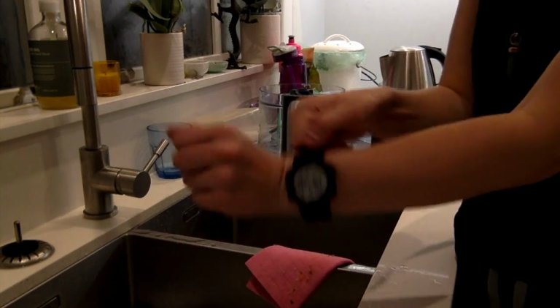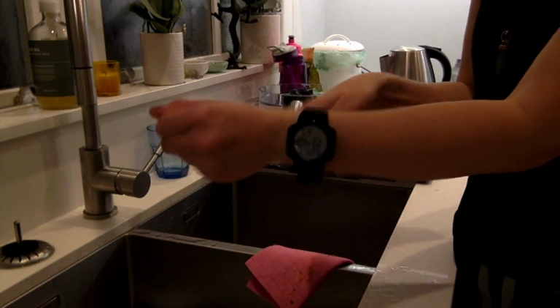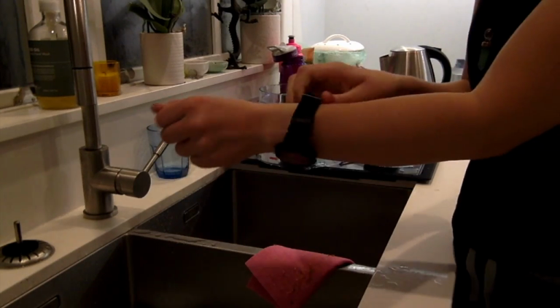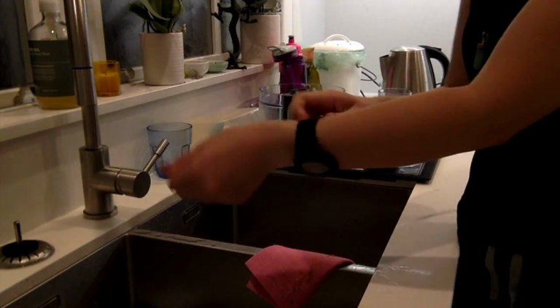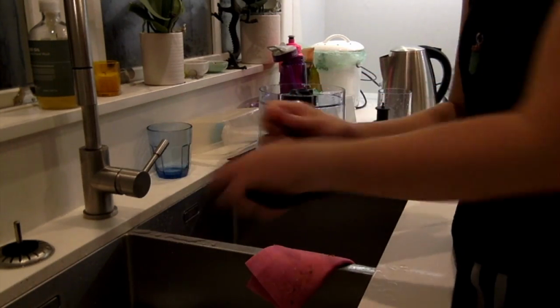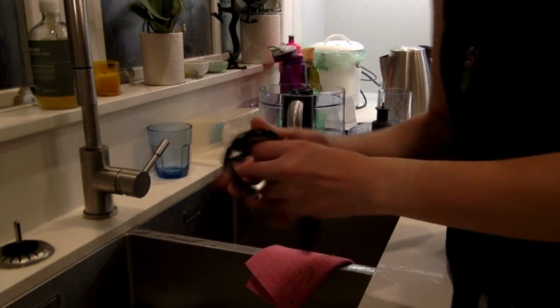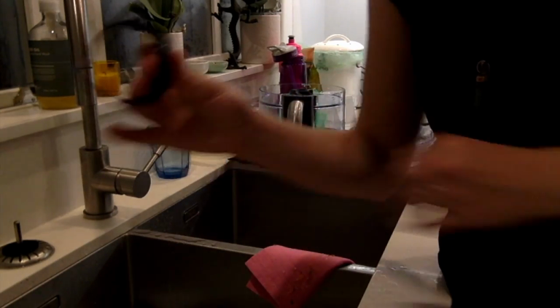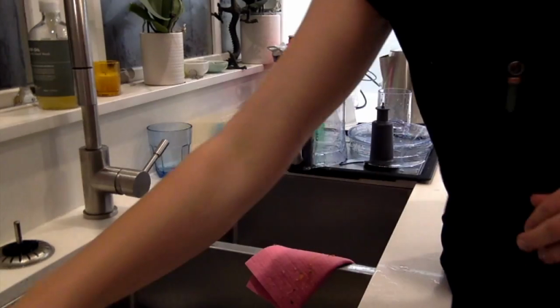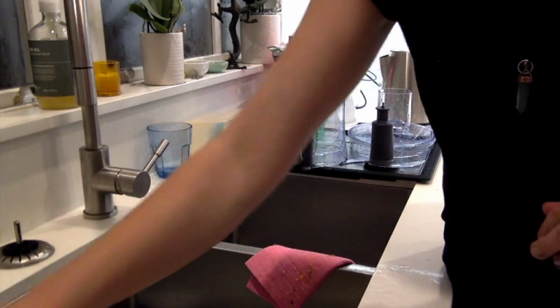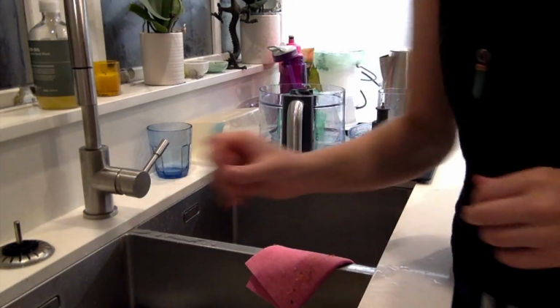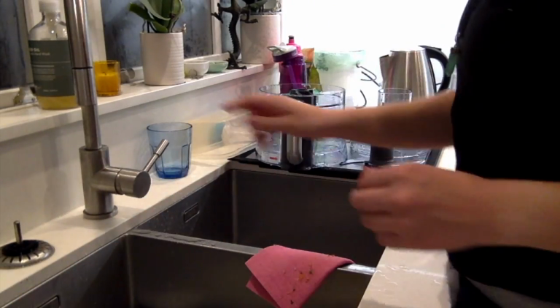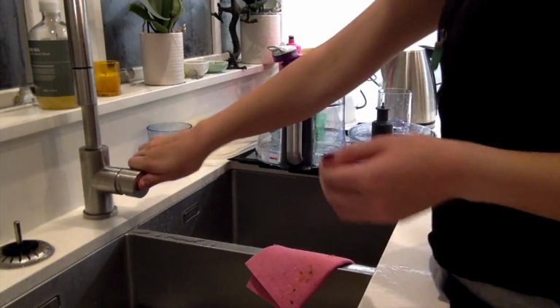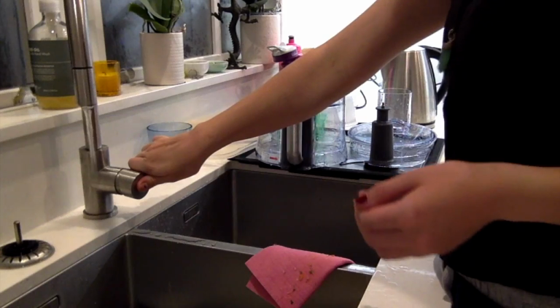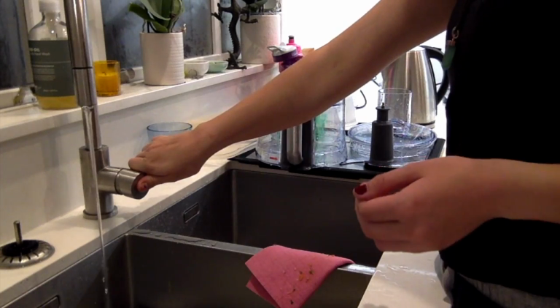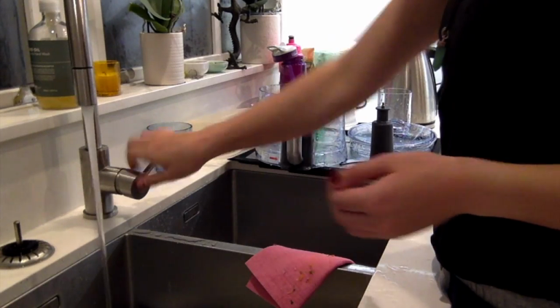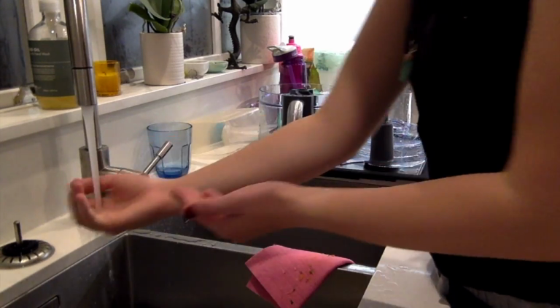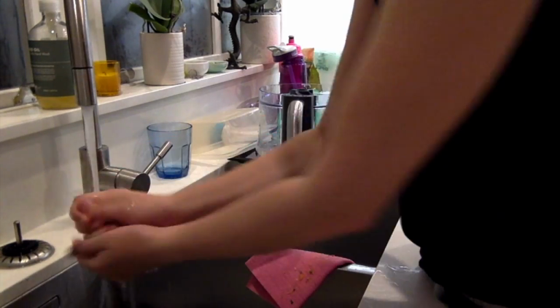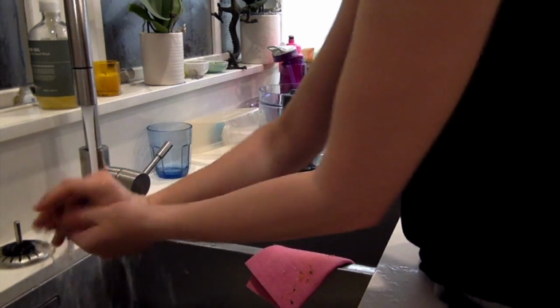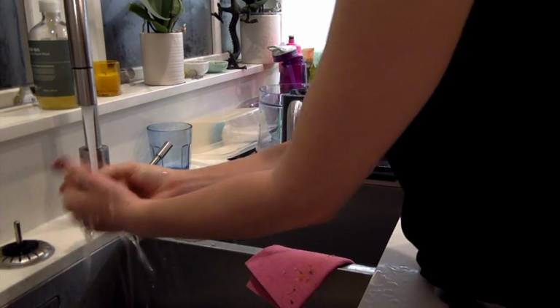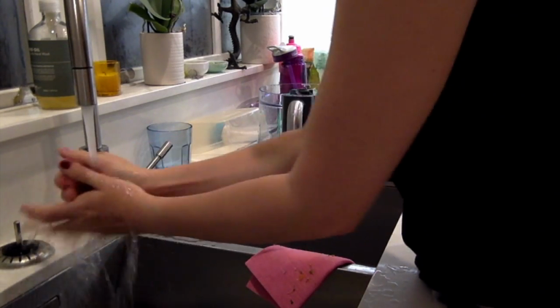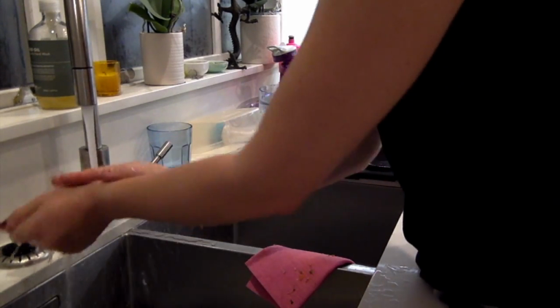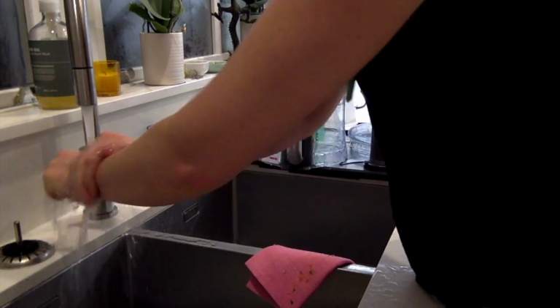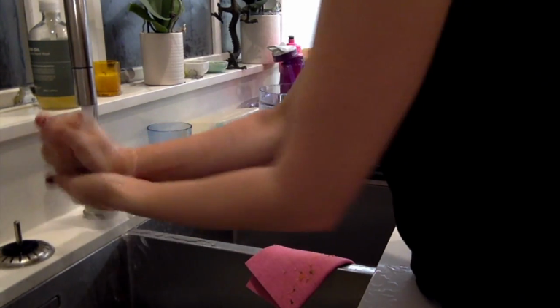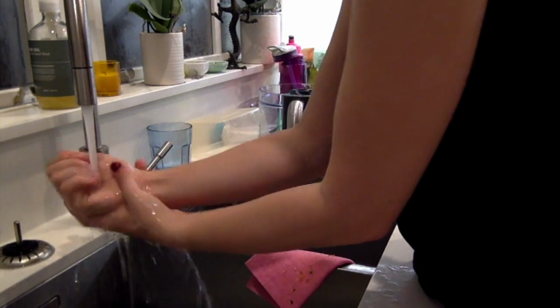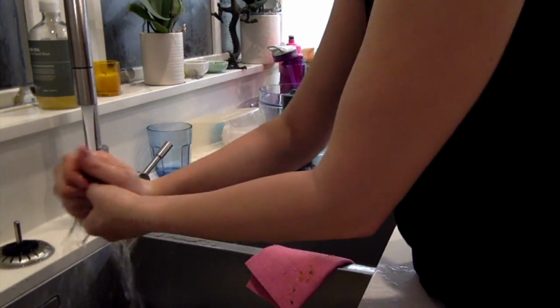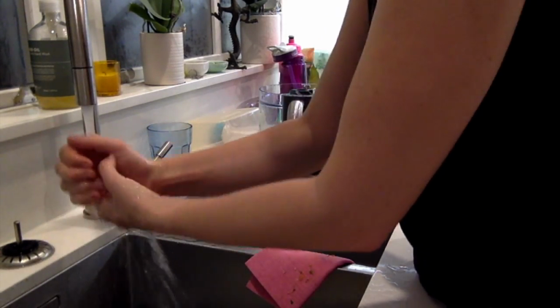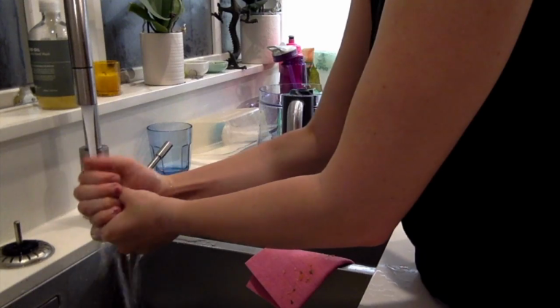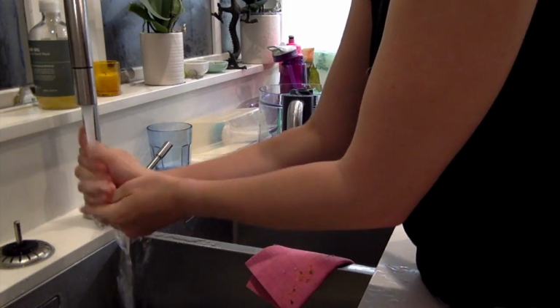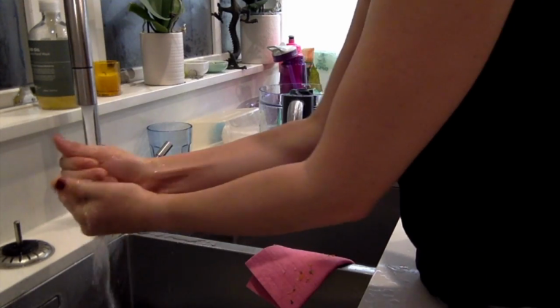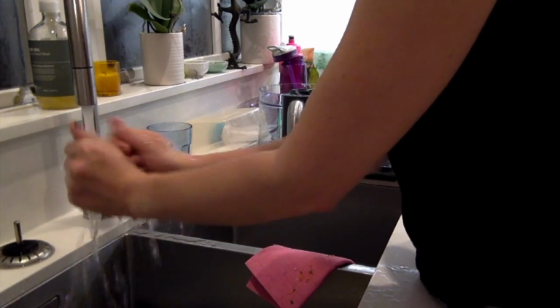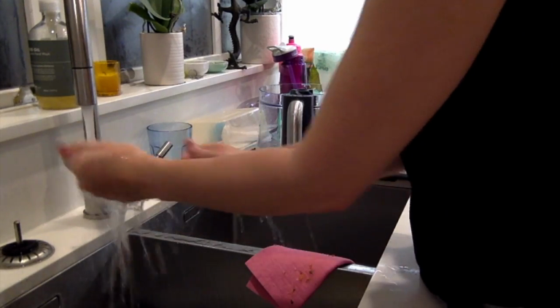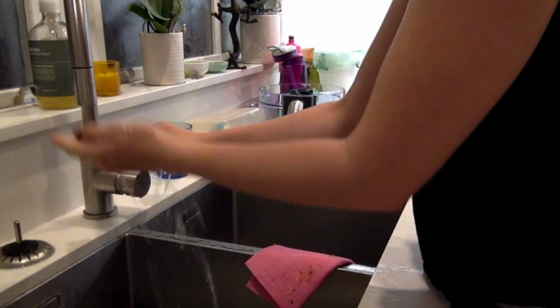I took off my watch because it can get in the way. I do often wash my watch, by the way. So I turn on the water, just get them nice and wet.